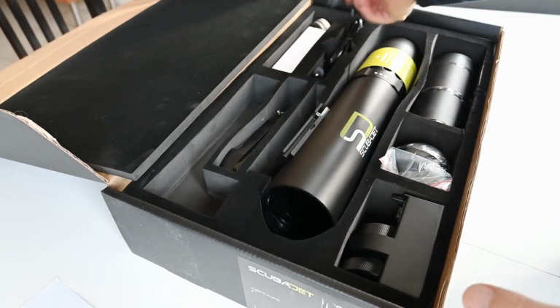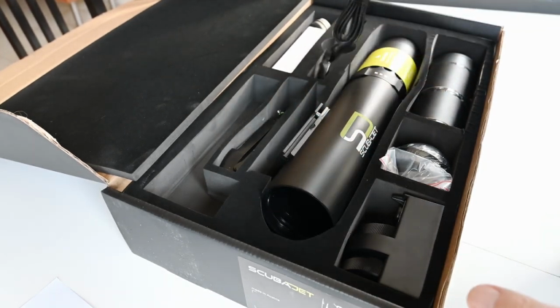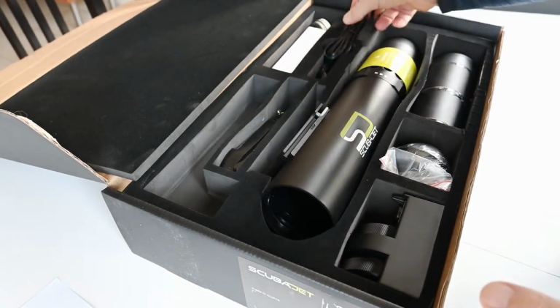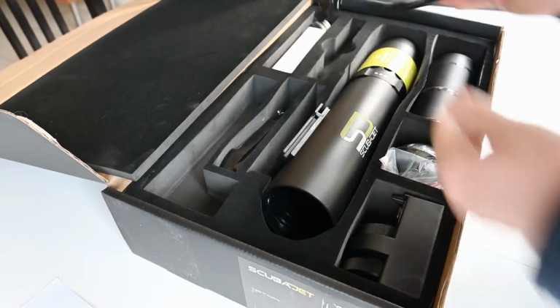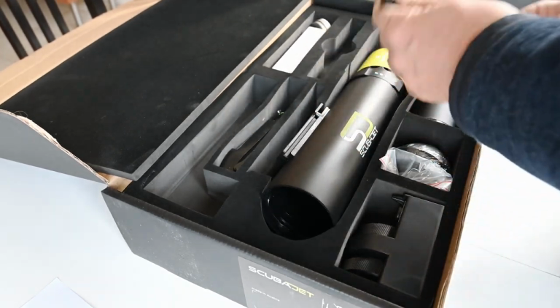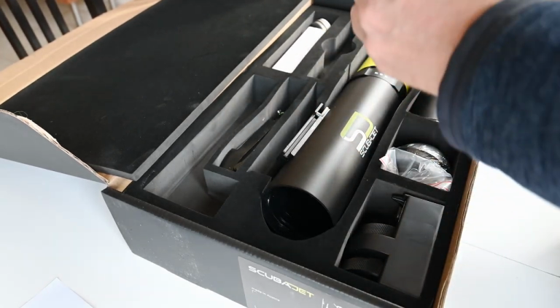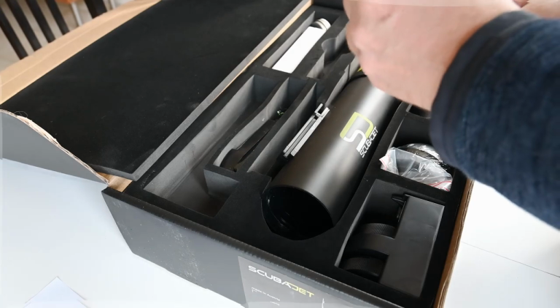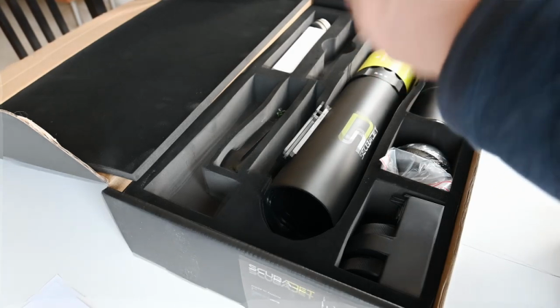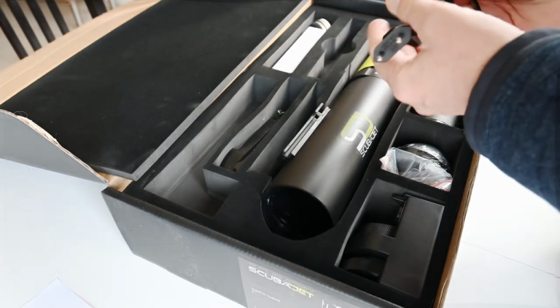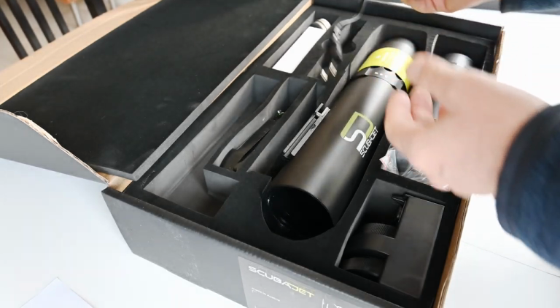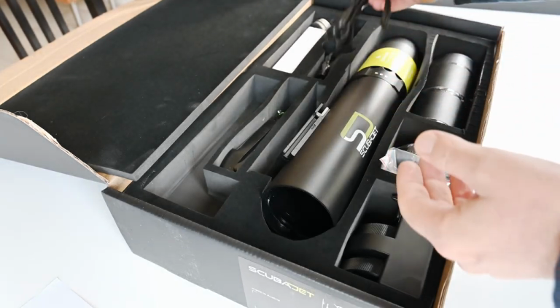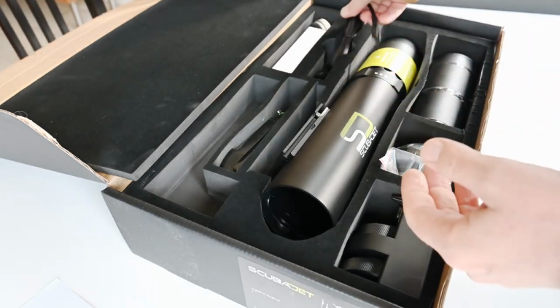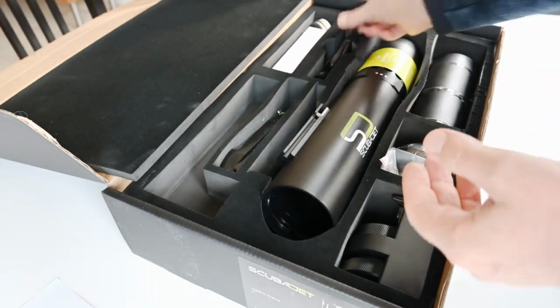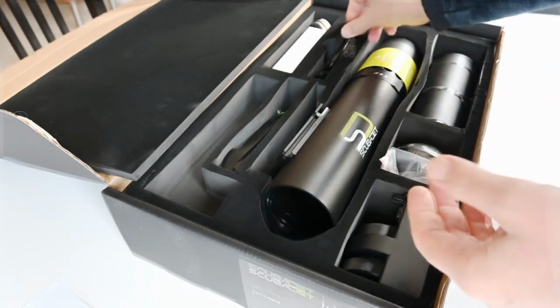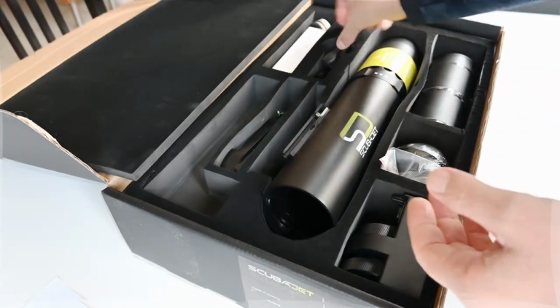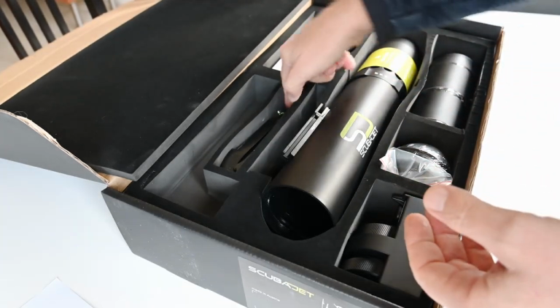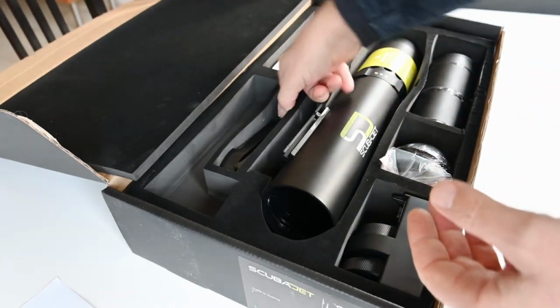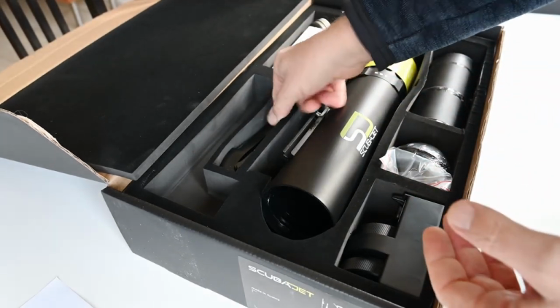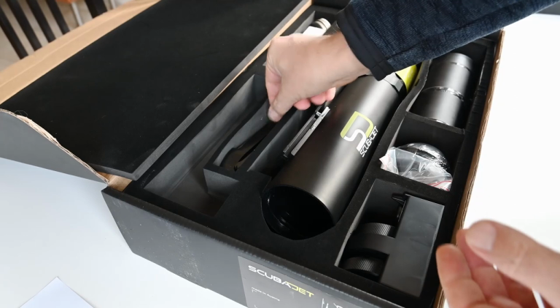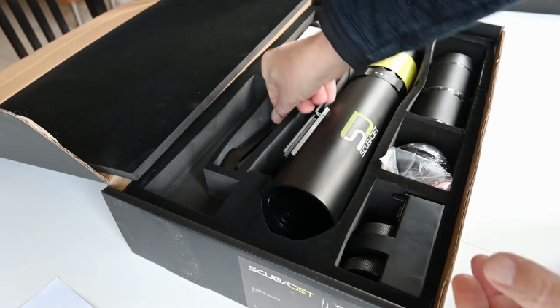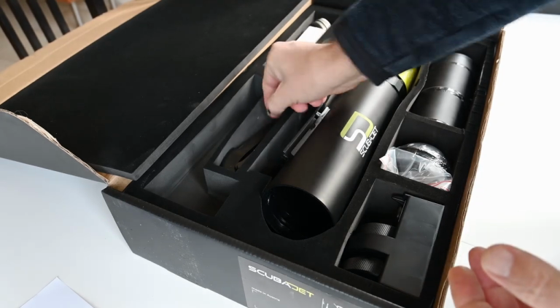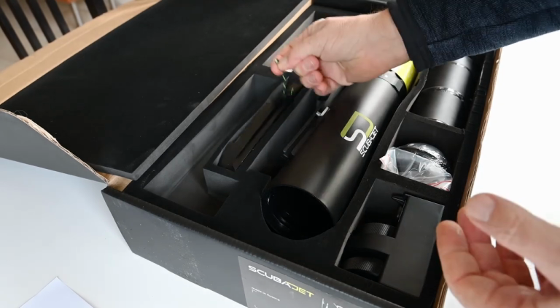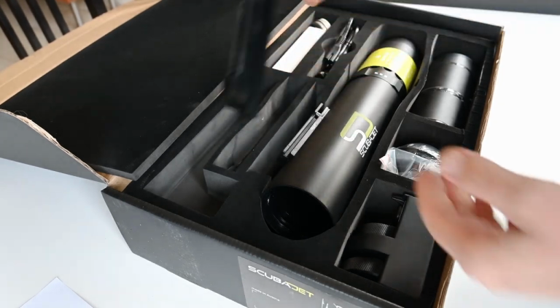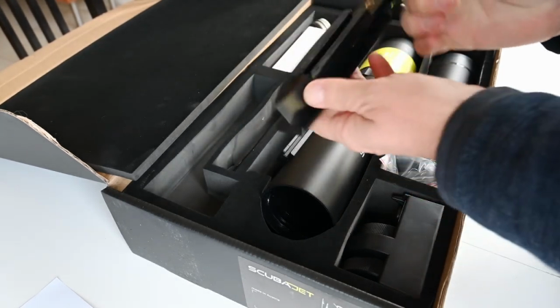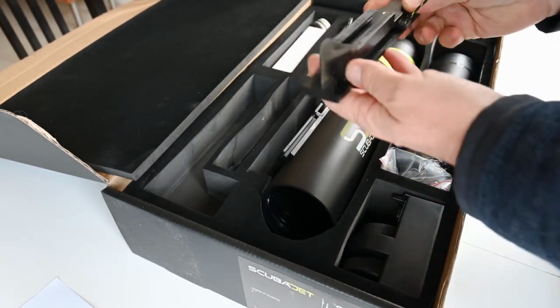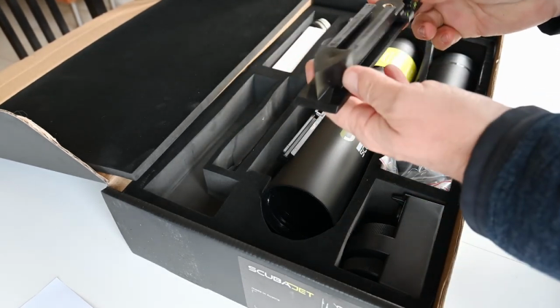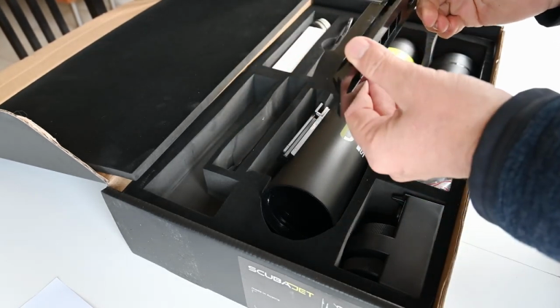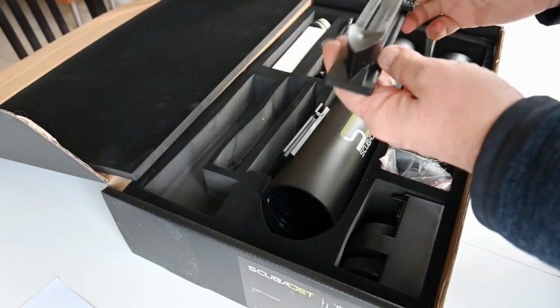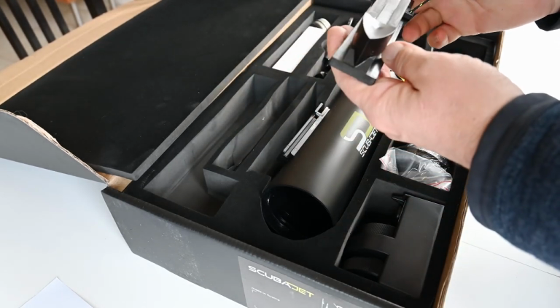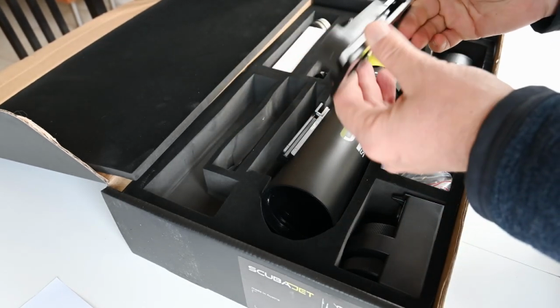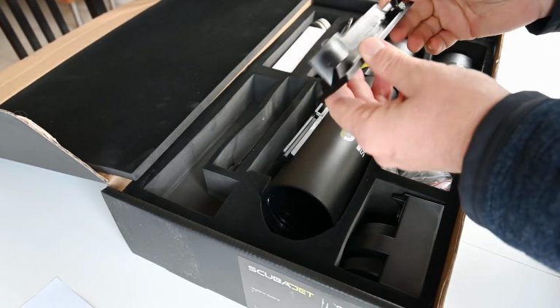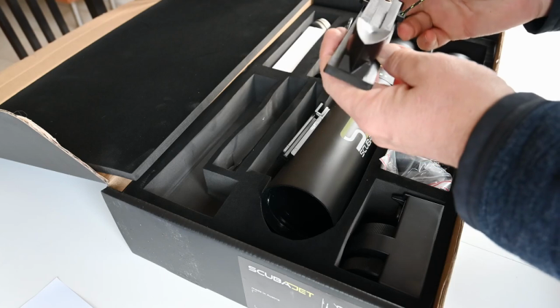This is where you mount the controls. They sent me a European power adapter — hooray! And in here we have a Finbox adapter, US Finbox.